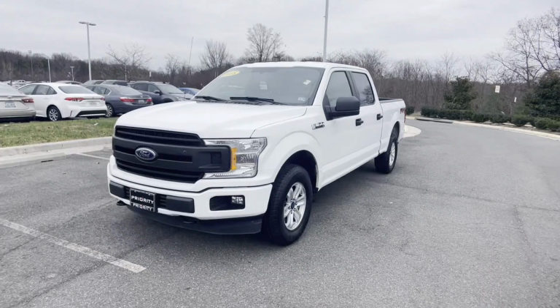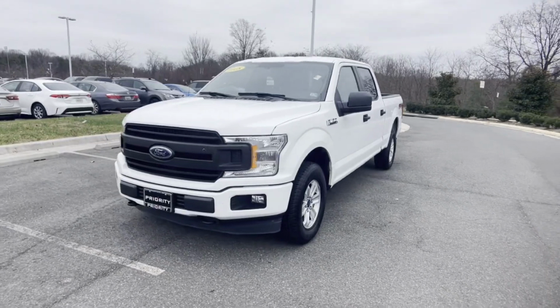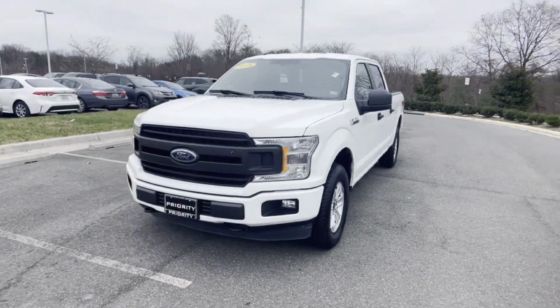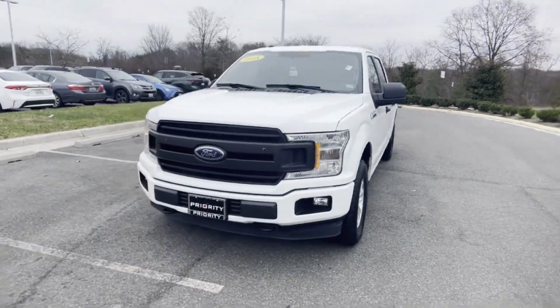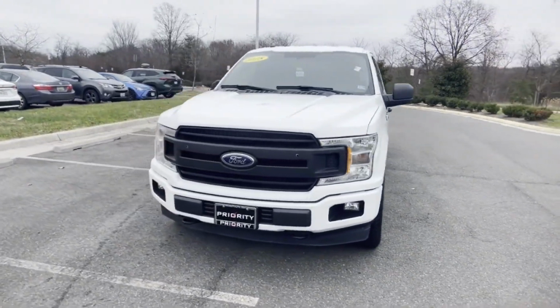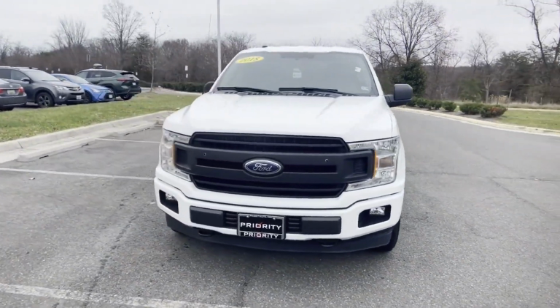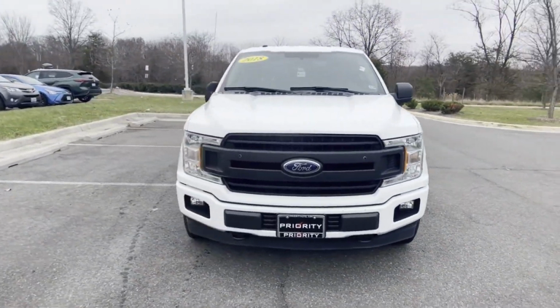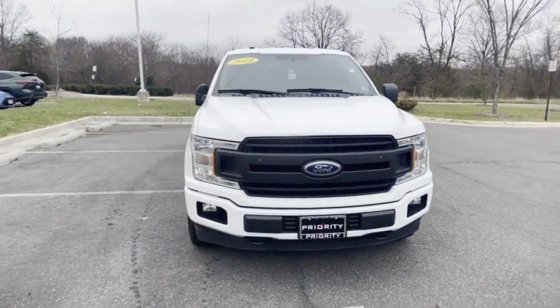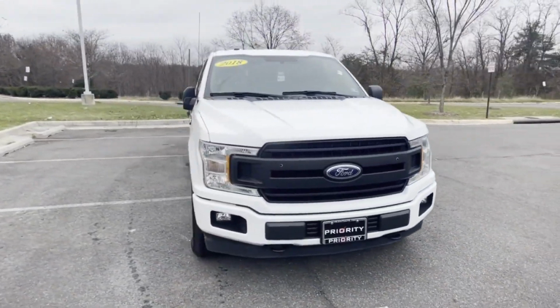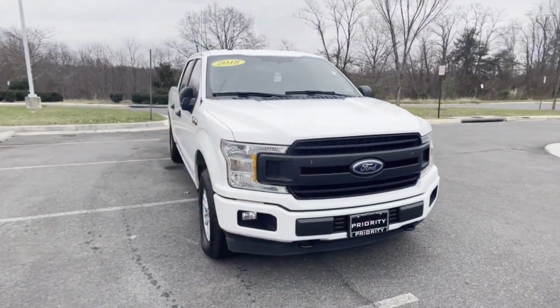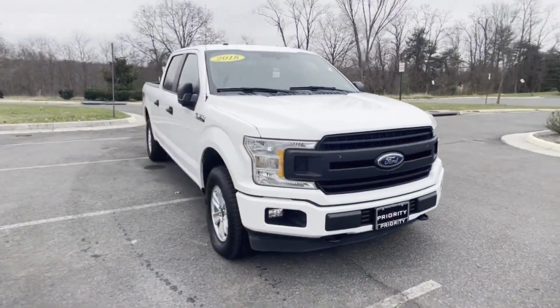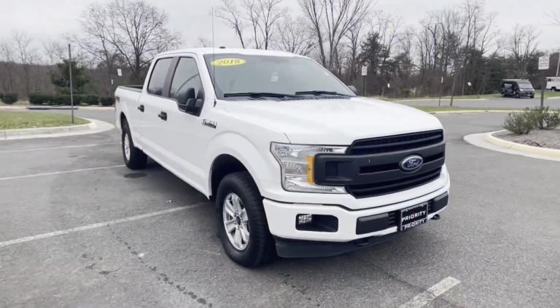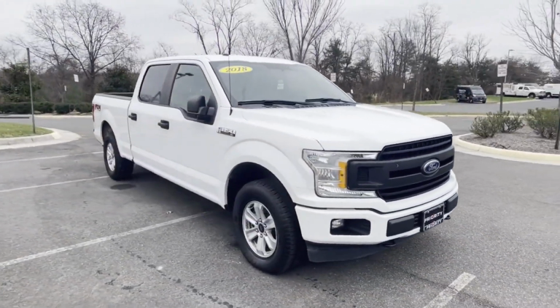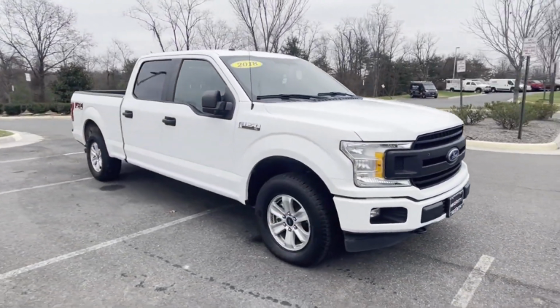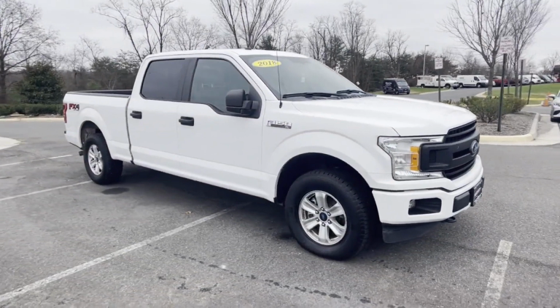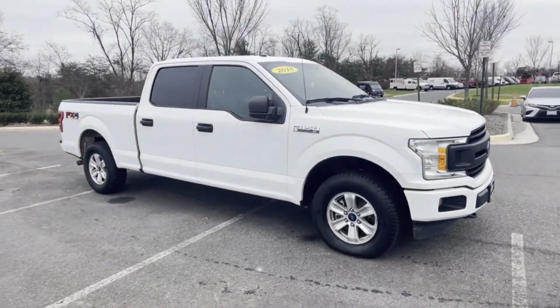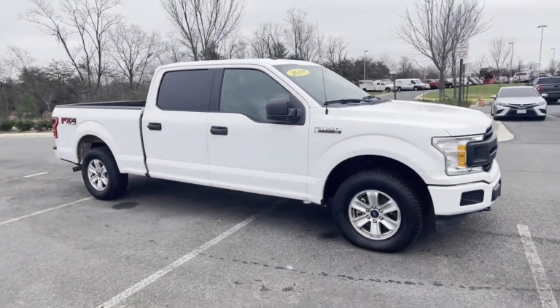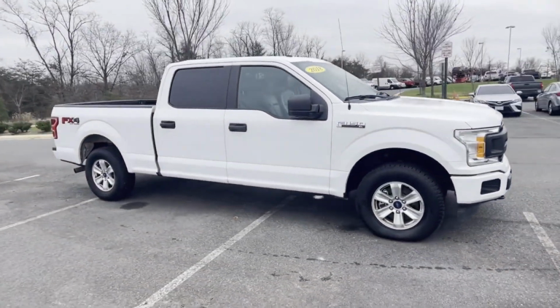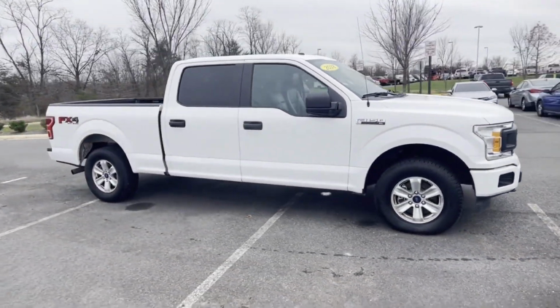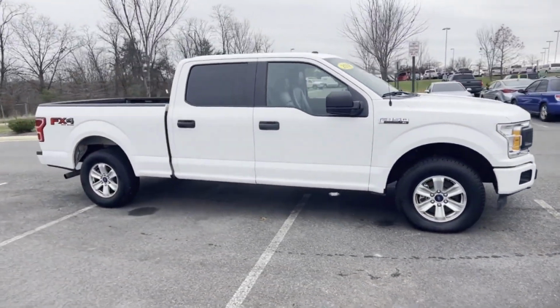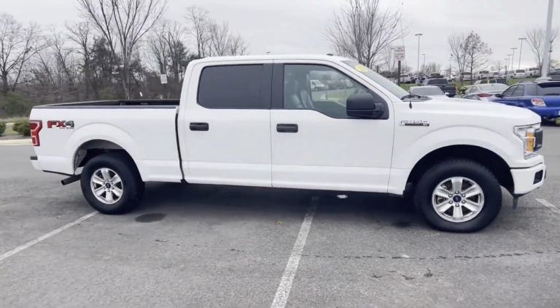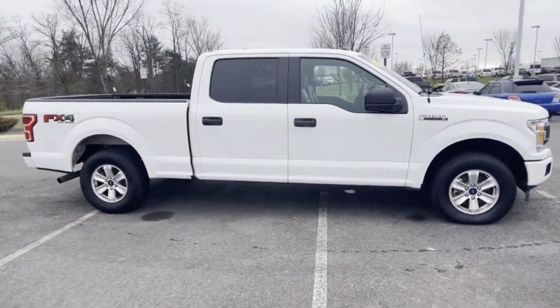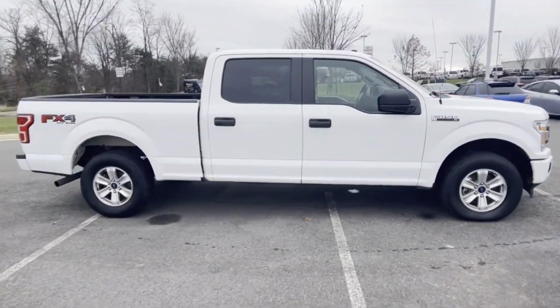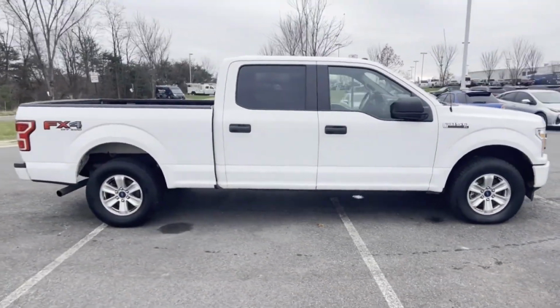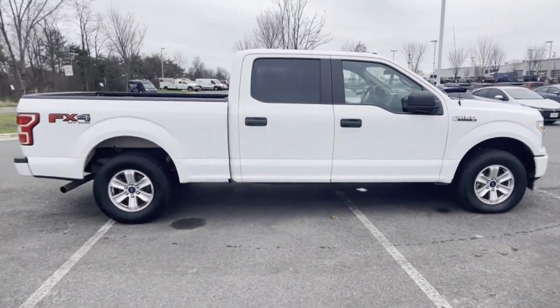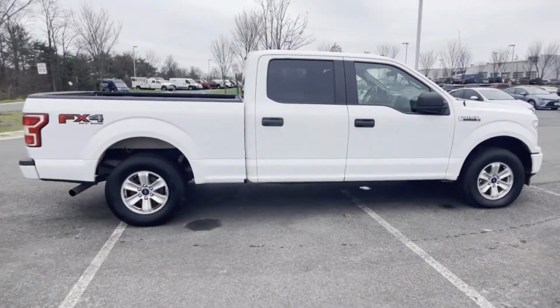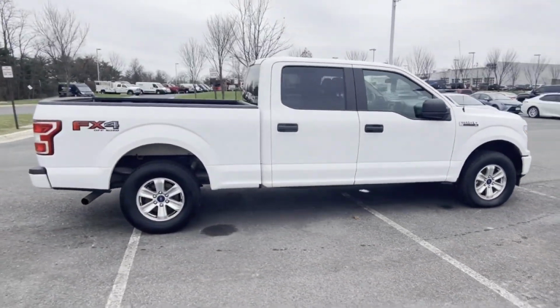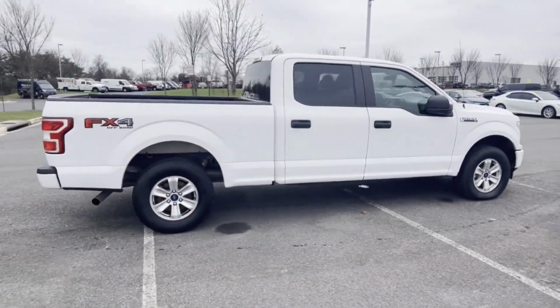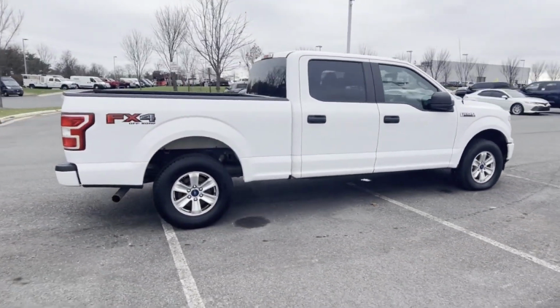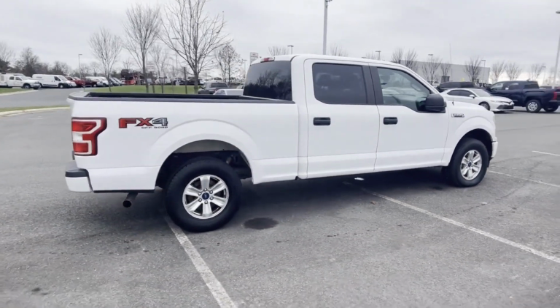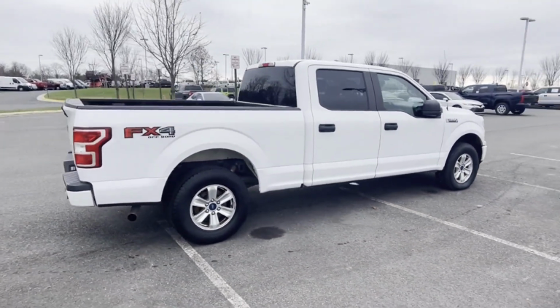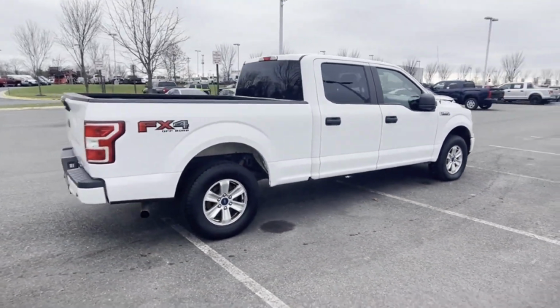2018 Ford F-150. This pickup truck offers two full rows of seating for premium comfort. You'll enjoy first-class features that create a premium environment.